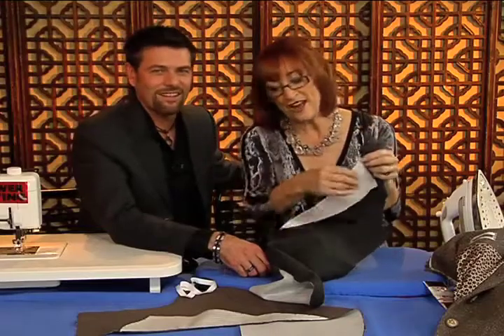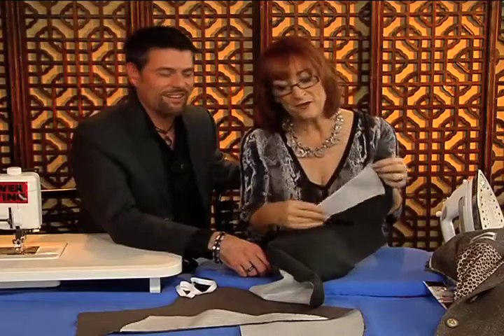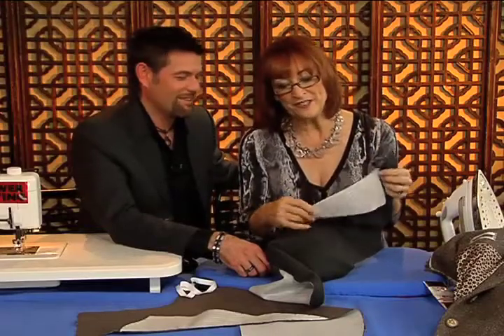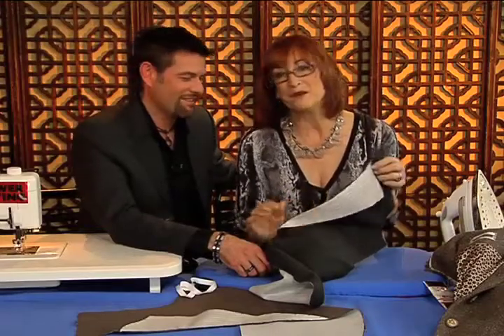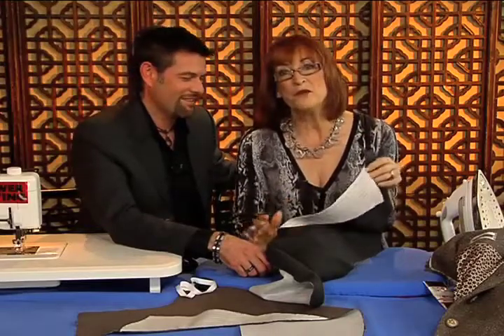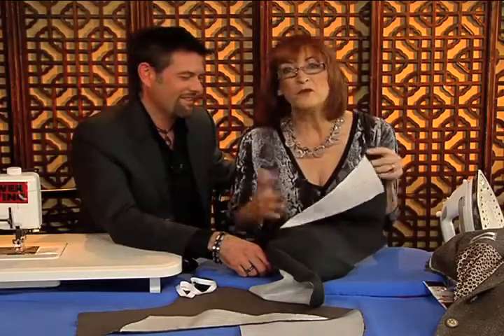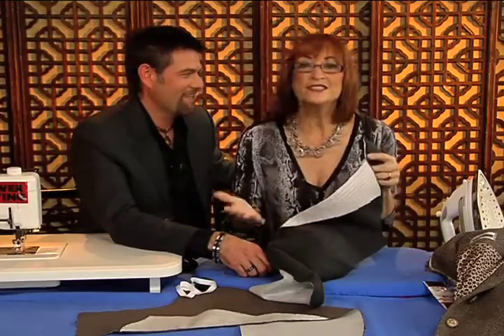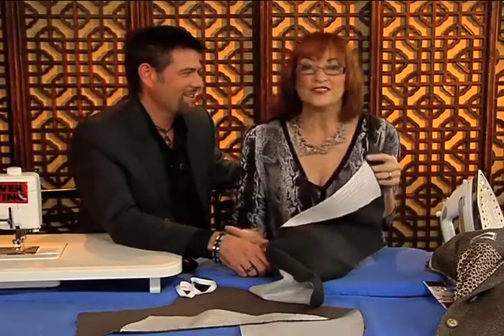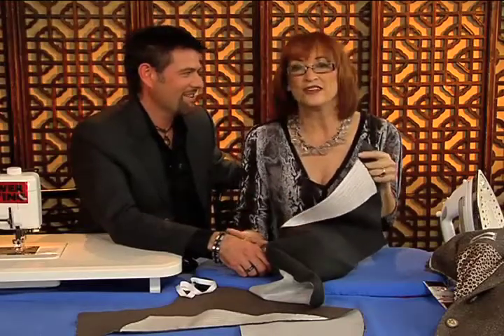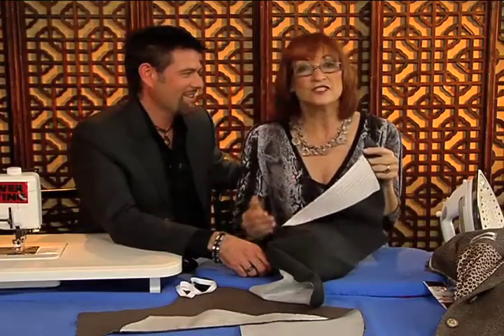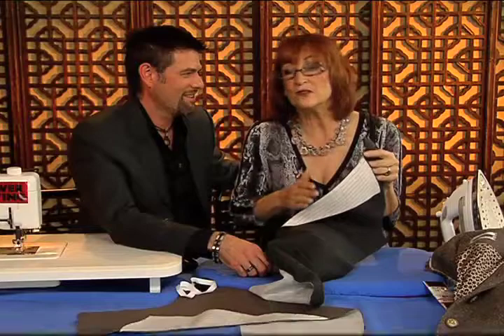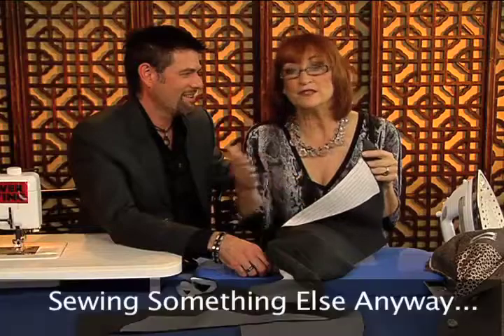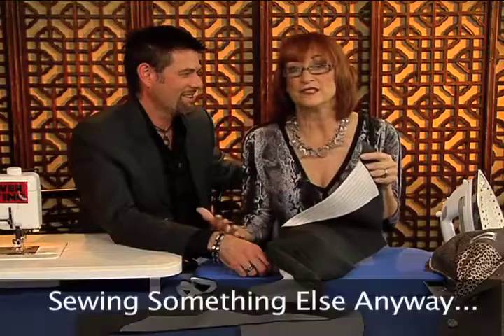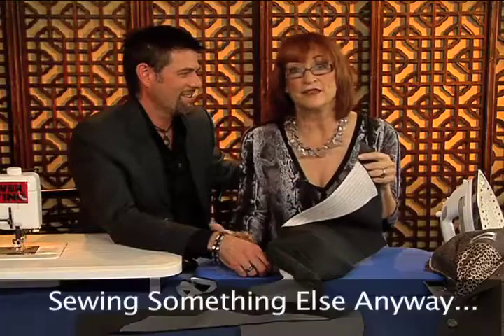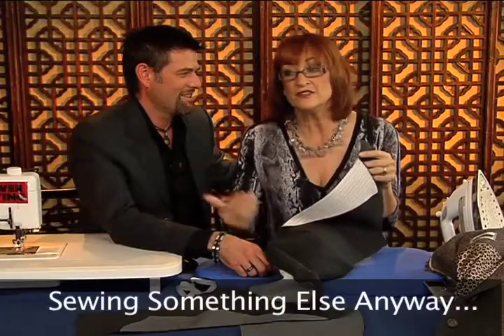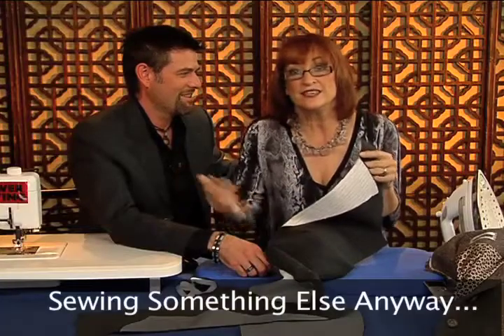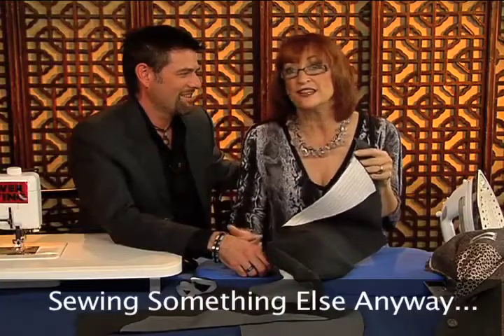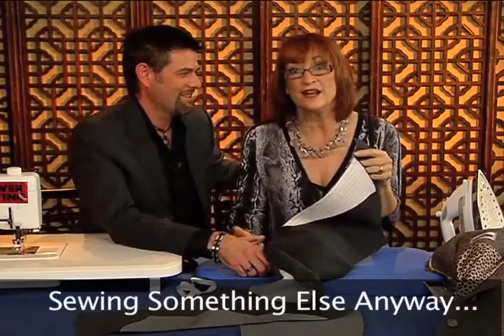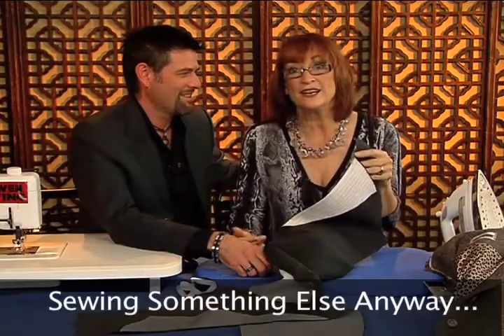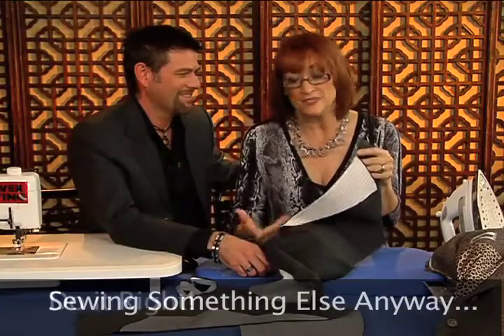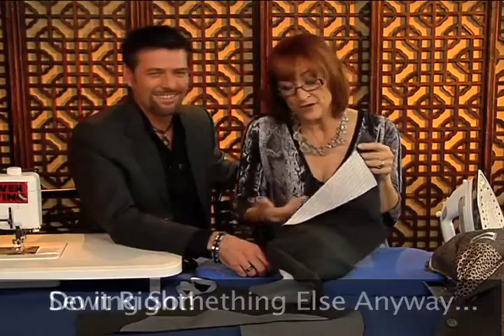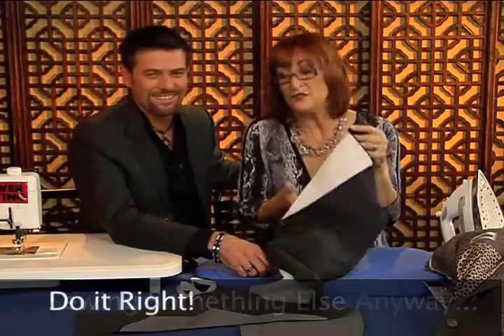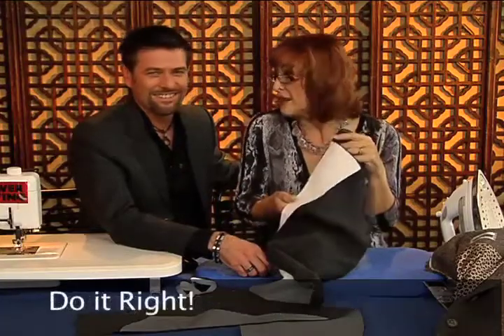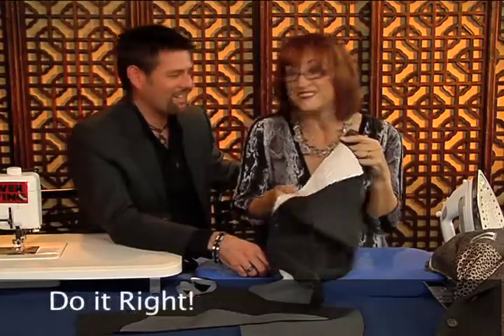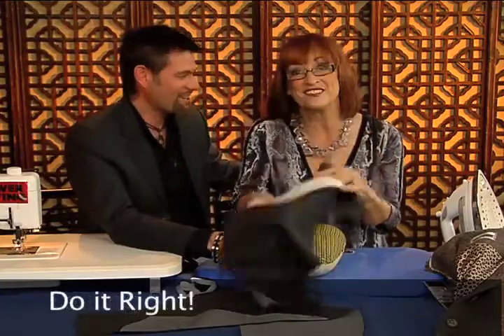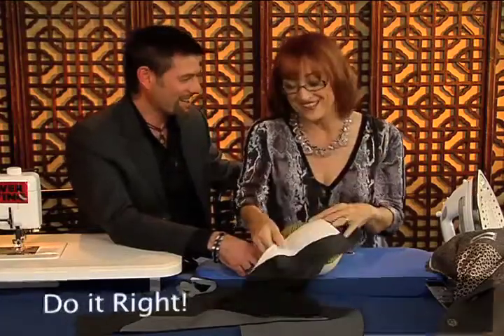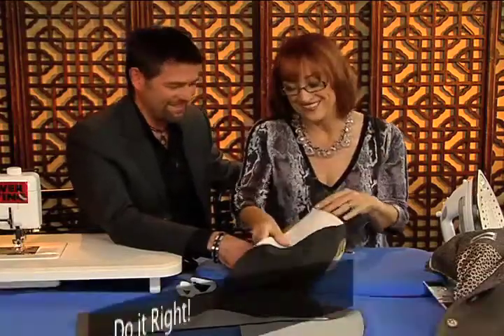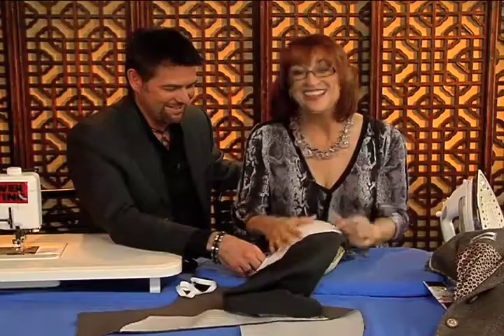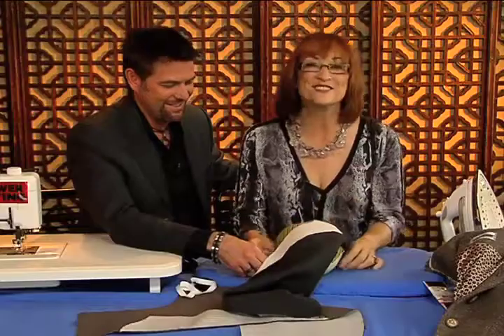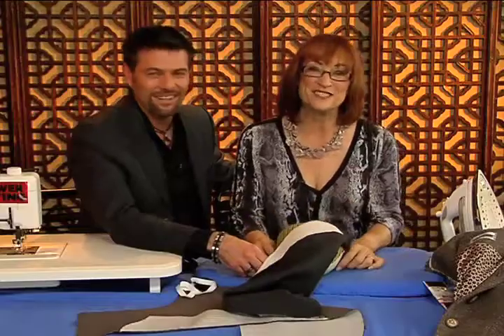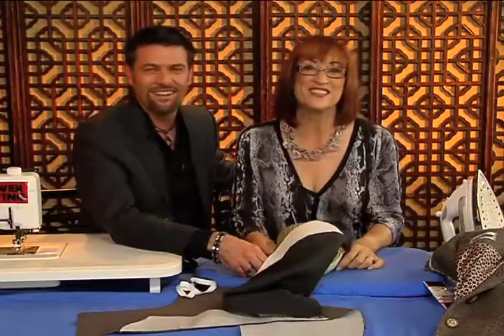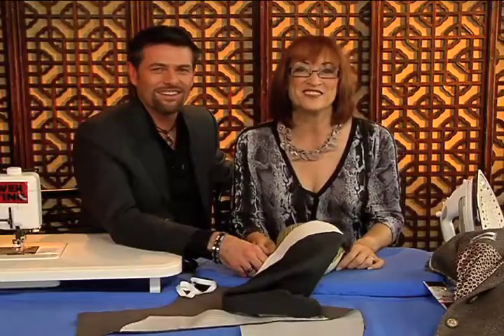I always tell people: what is the hurry? You're just going to be sewing something else in a little while anyway, so why not do it right? Thanks for watching Power Sewing.